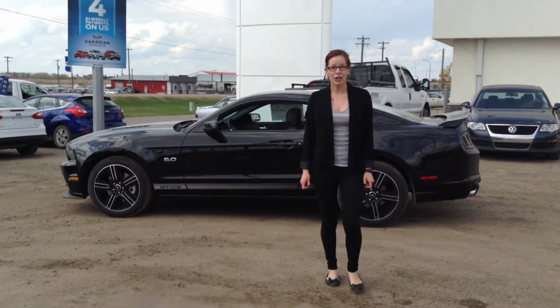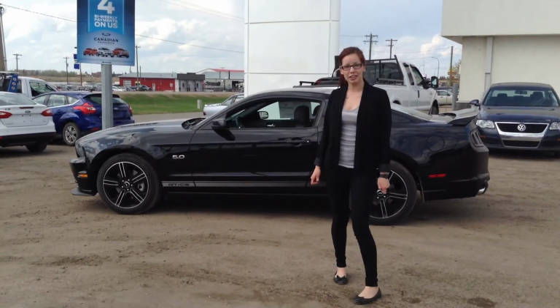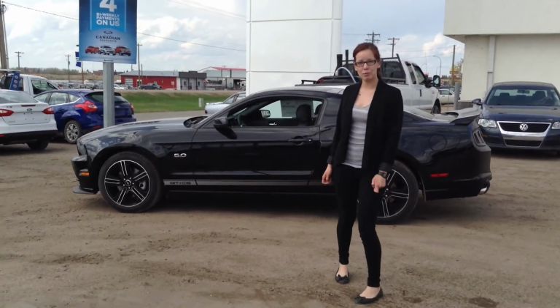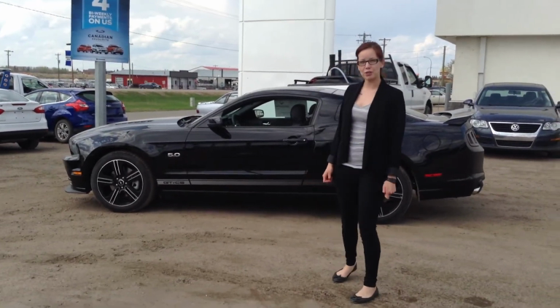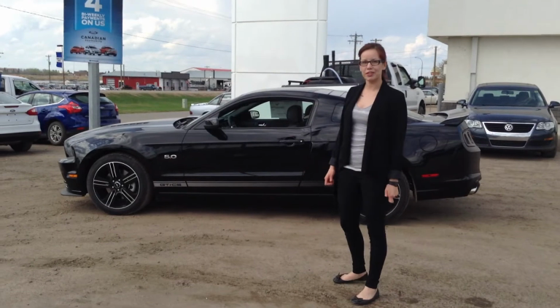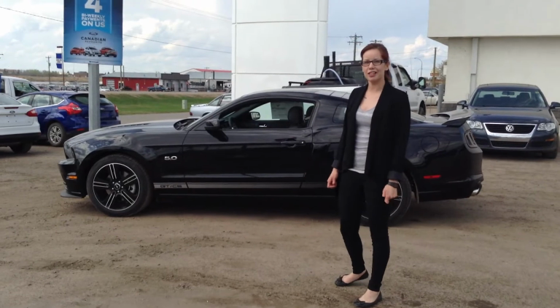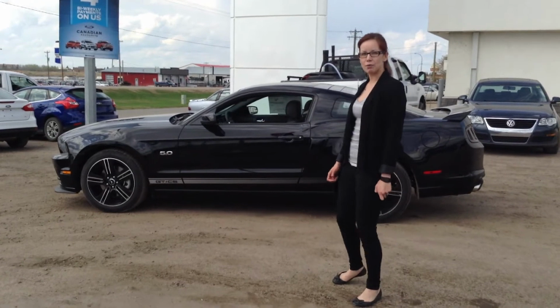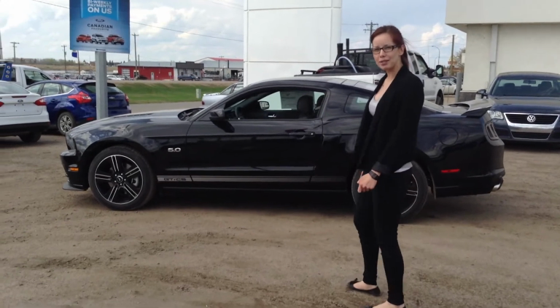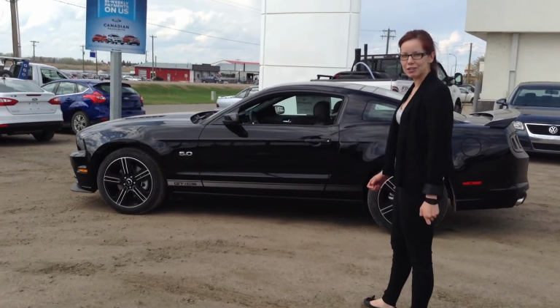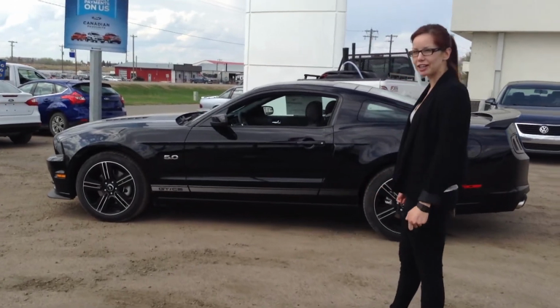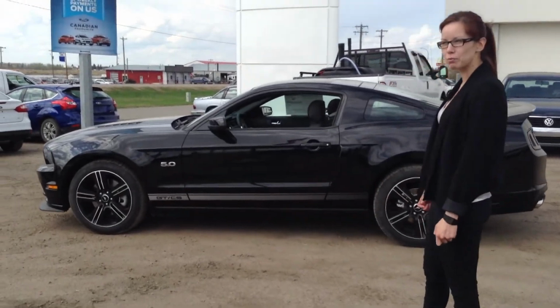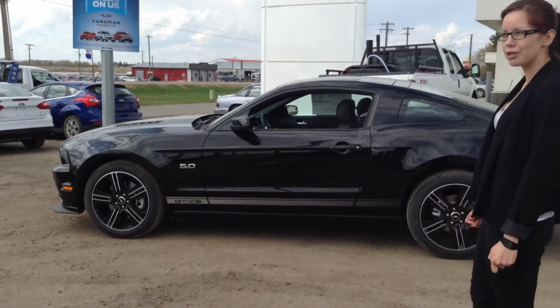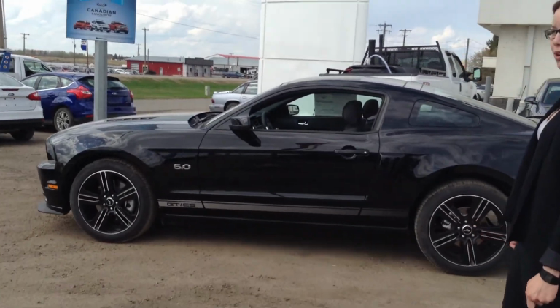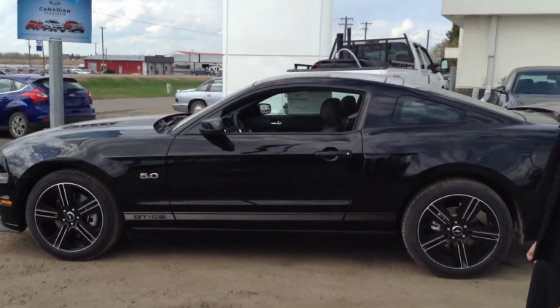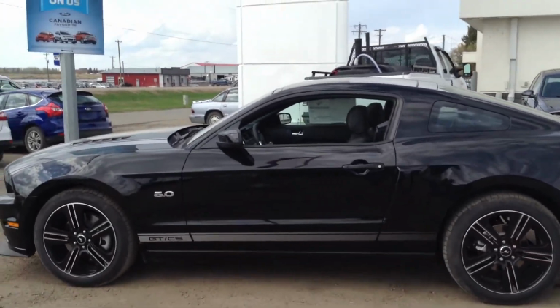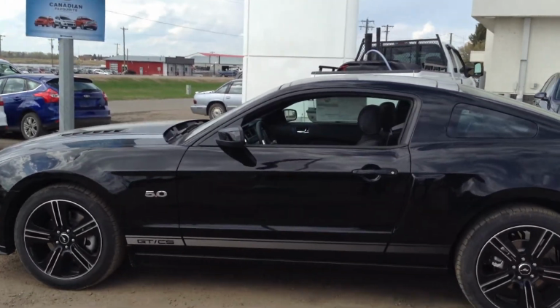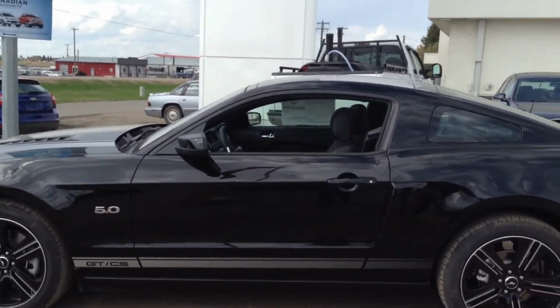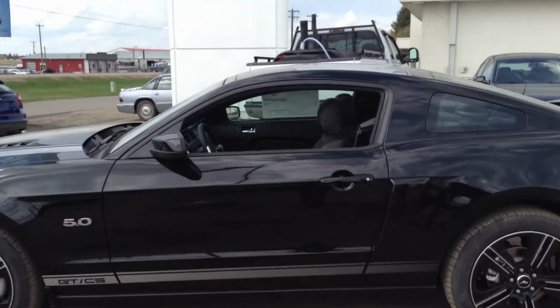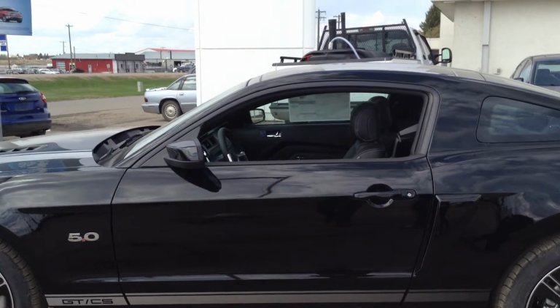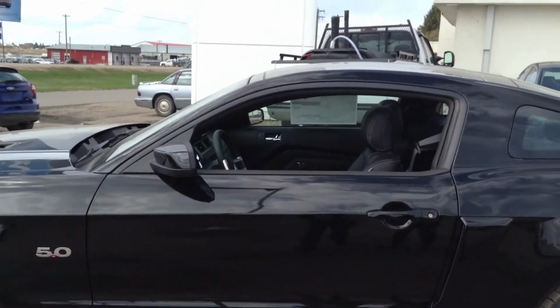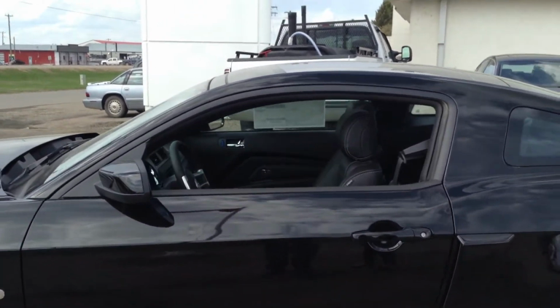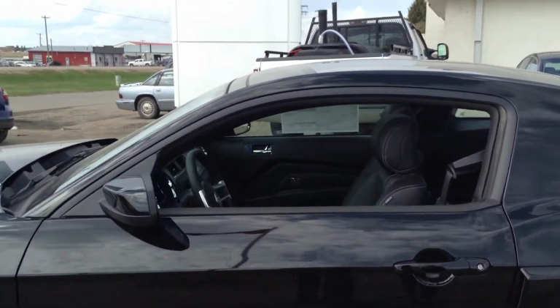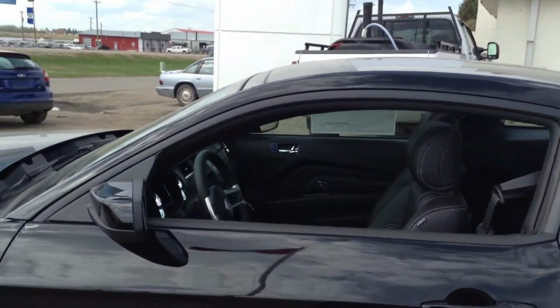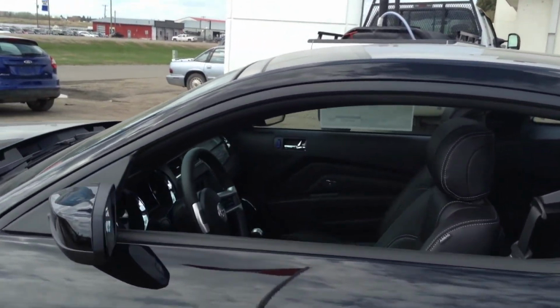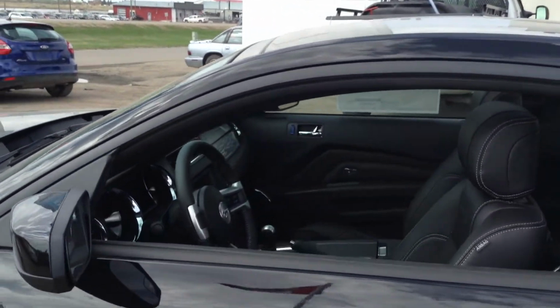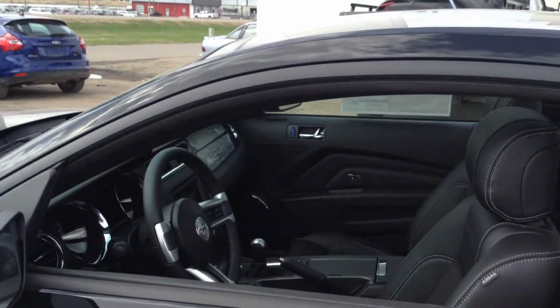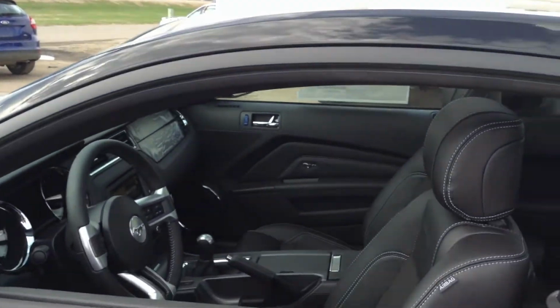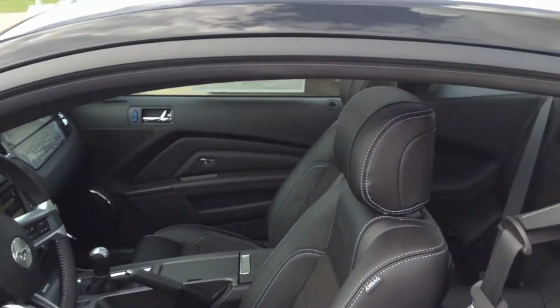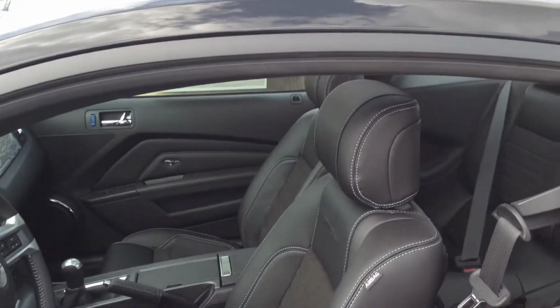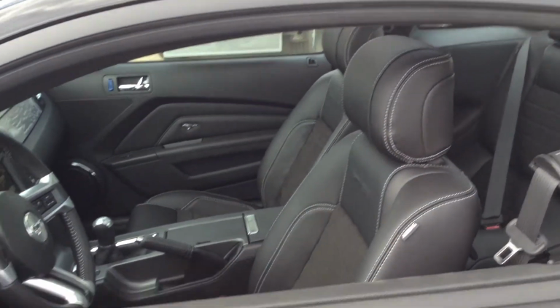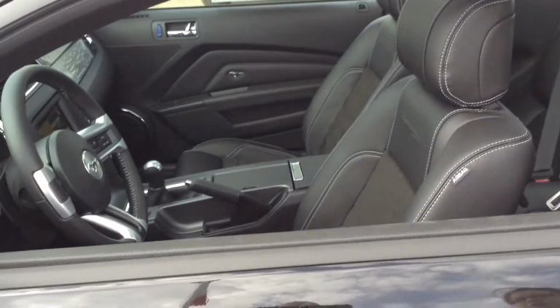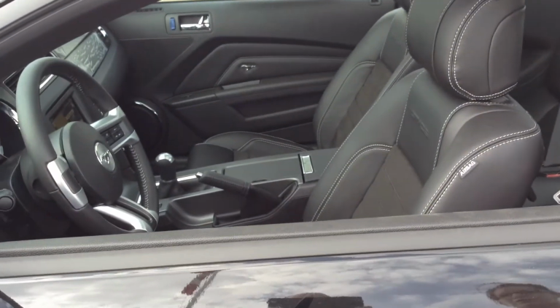Are you looking for a brand new summer vehicle? Come on down and check out this brand new 2014 Mustang. It's a GT California Special with all black leather interior and a 6 speed manual transmission.